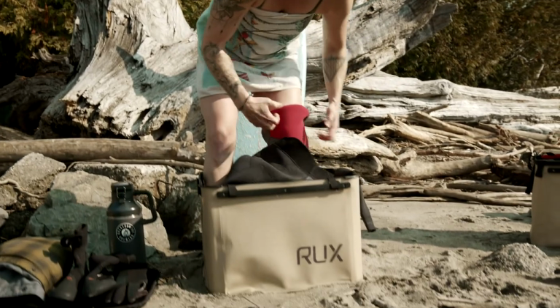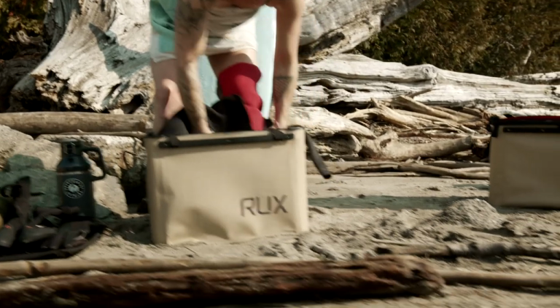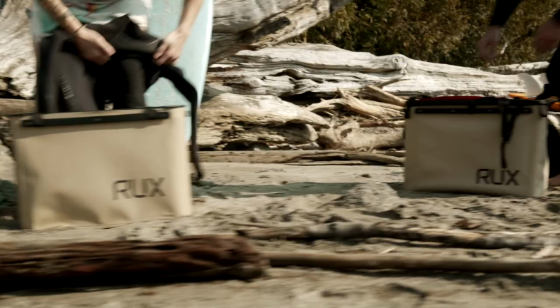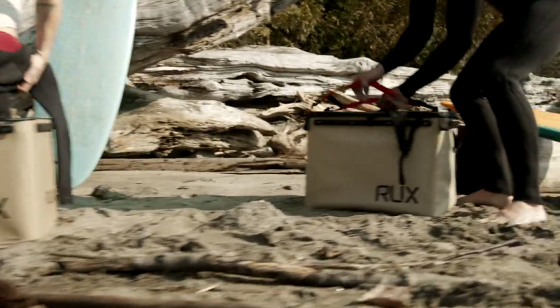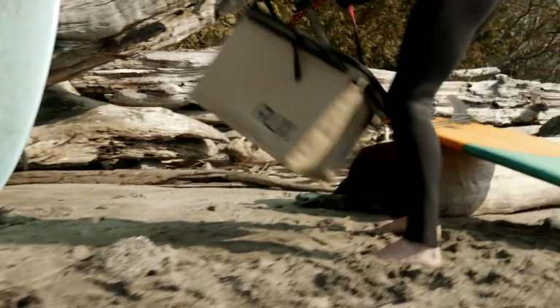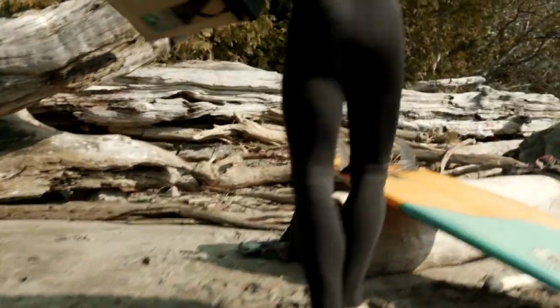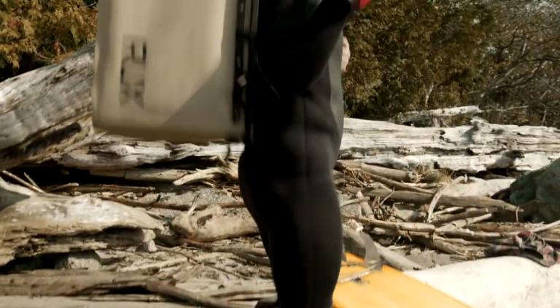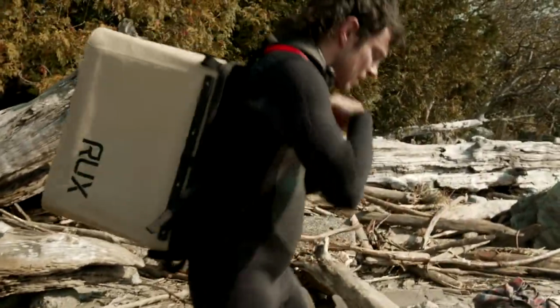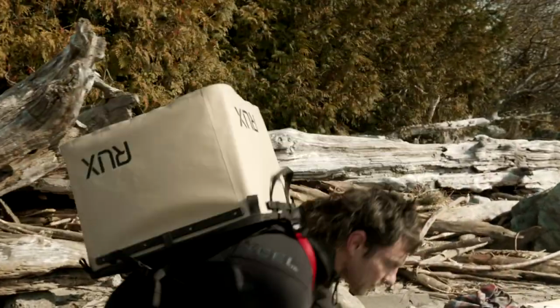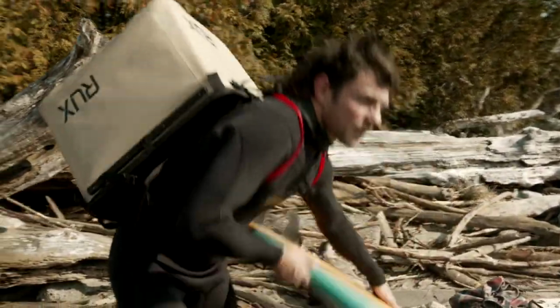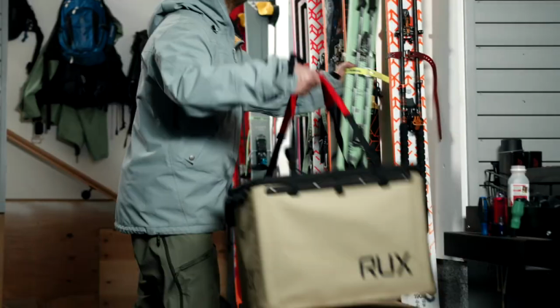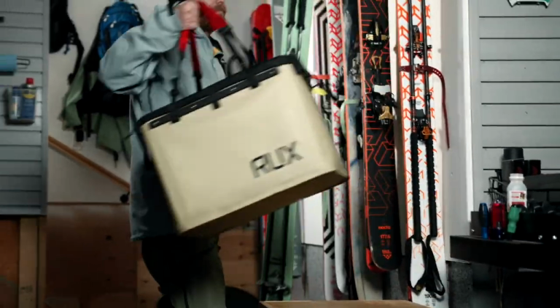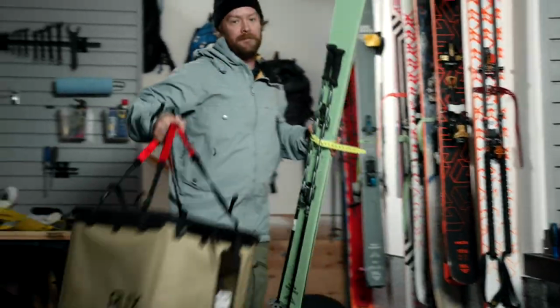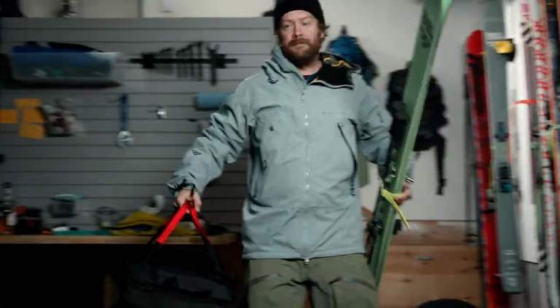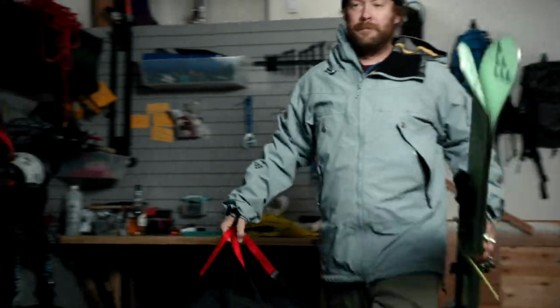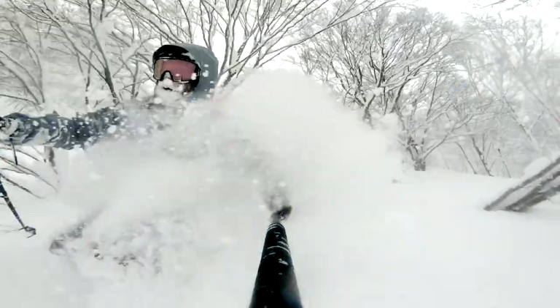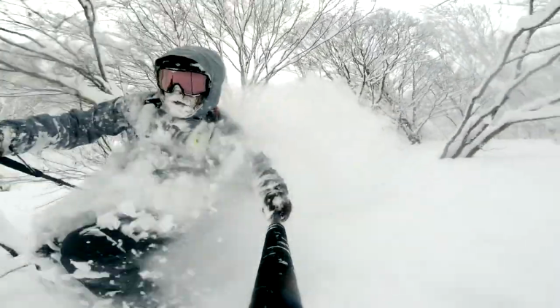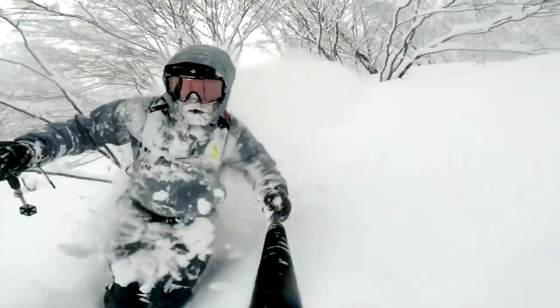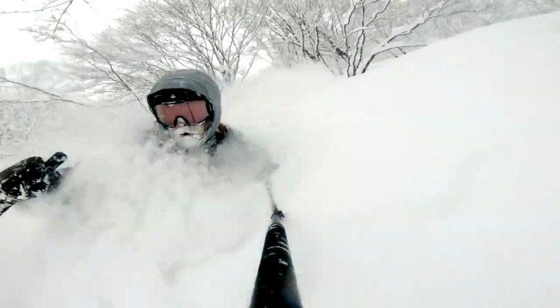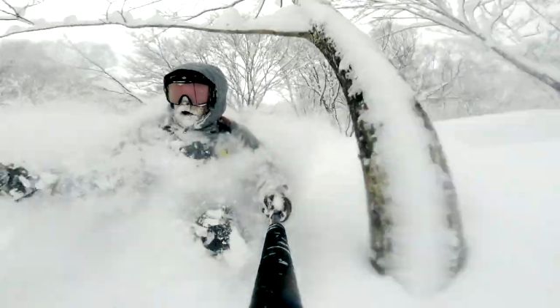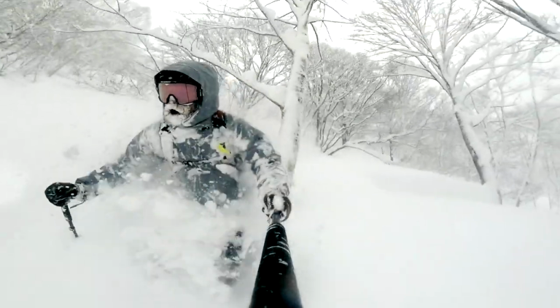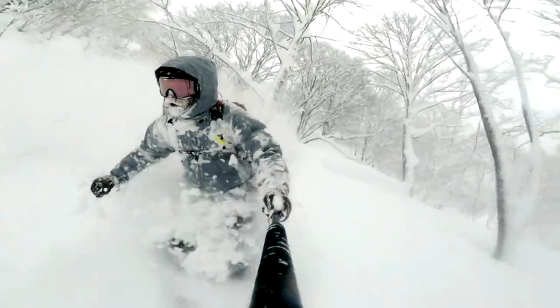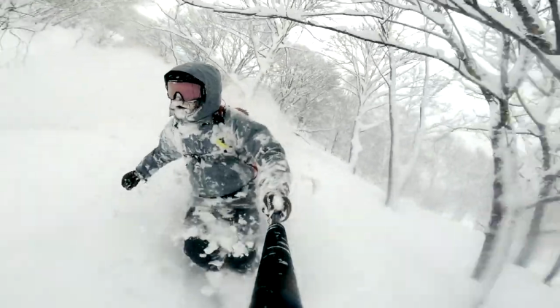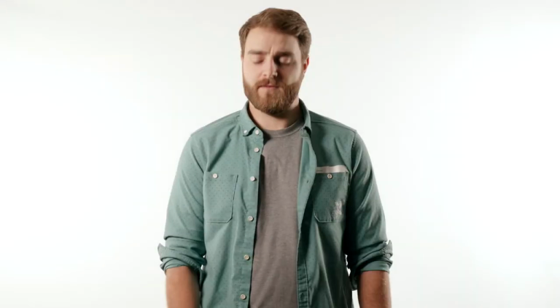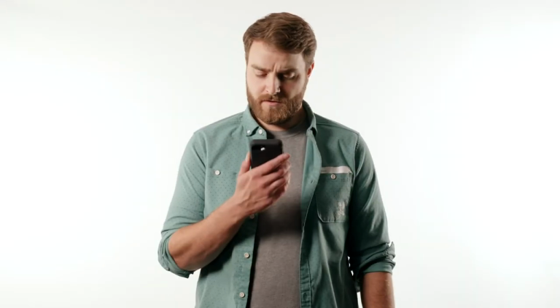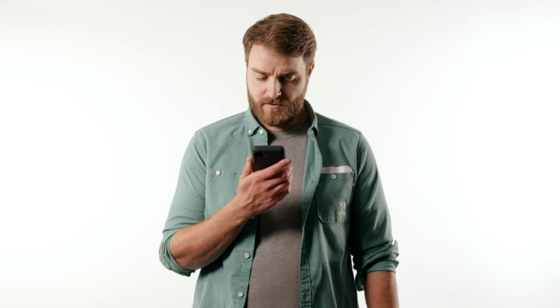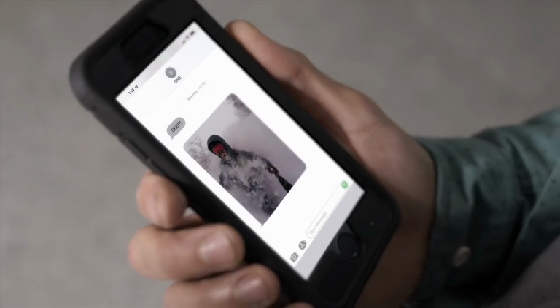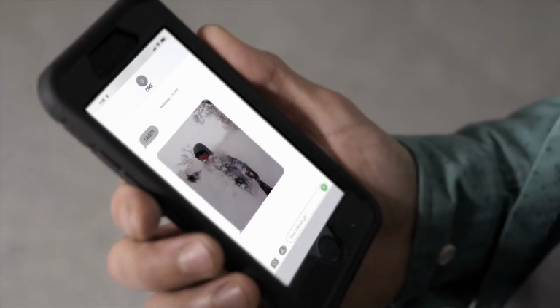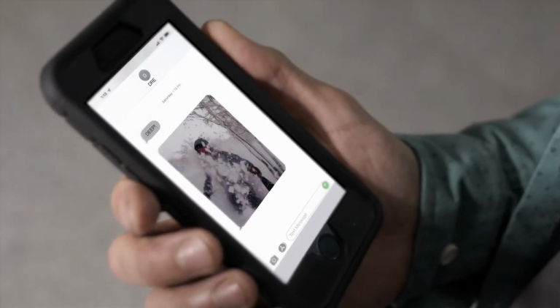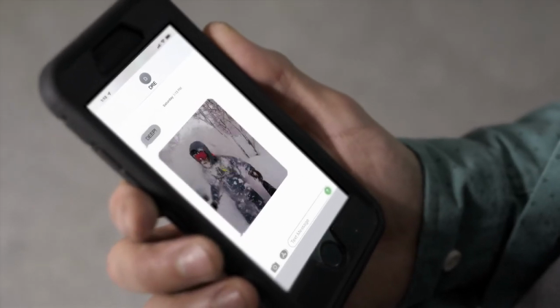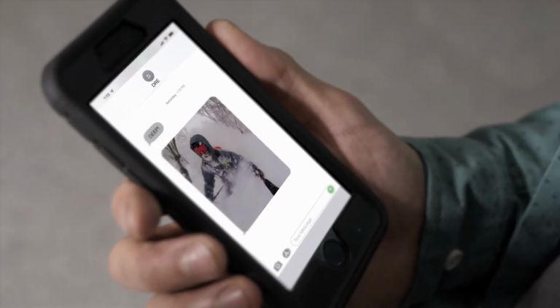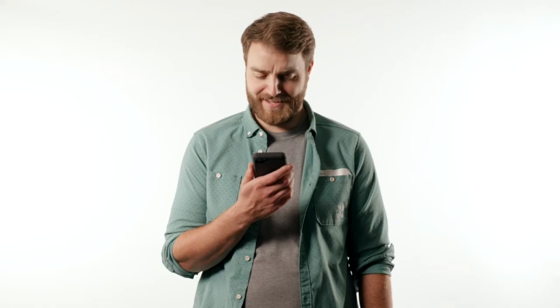Look at Tony and Trina now, just oozing with flow. And Andre's so dialed, he's trenching through power. Buddies haven't even had breakfast. Damn.